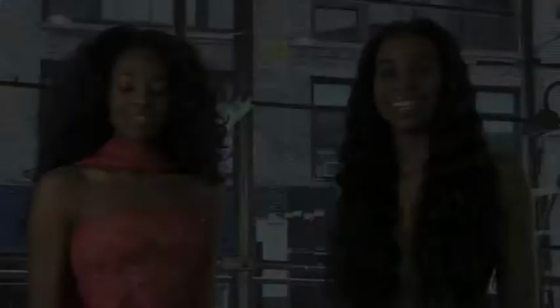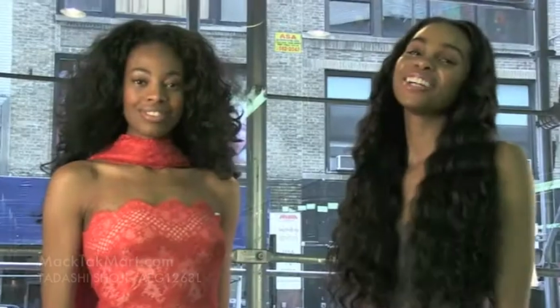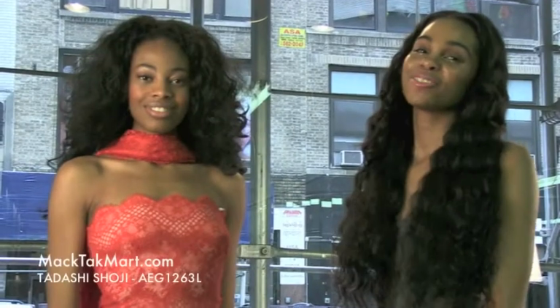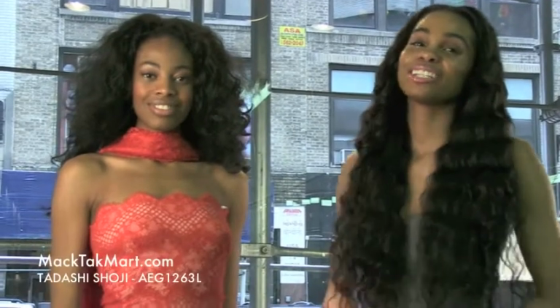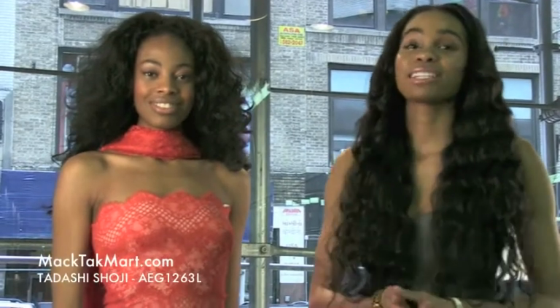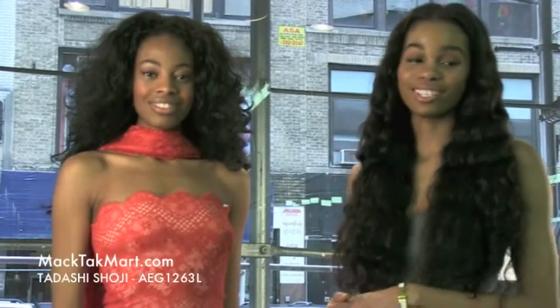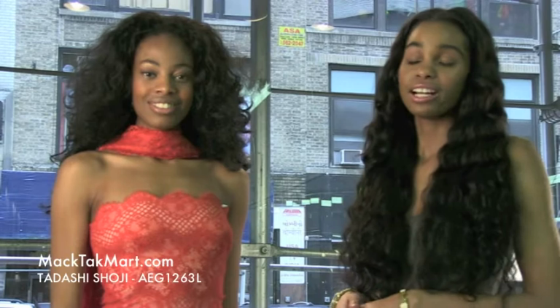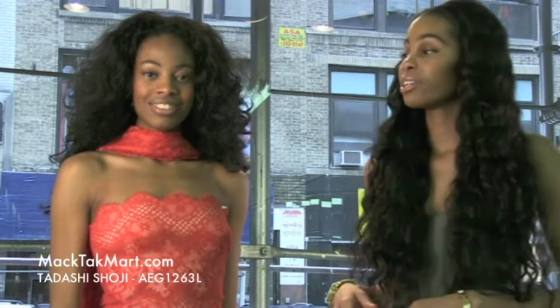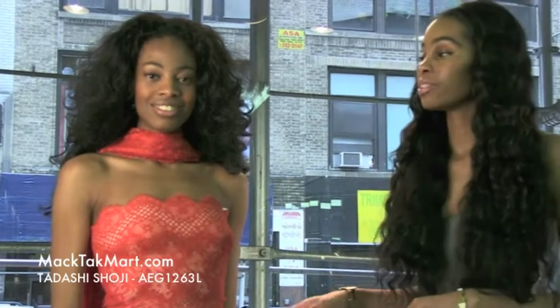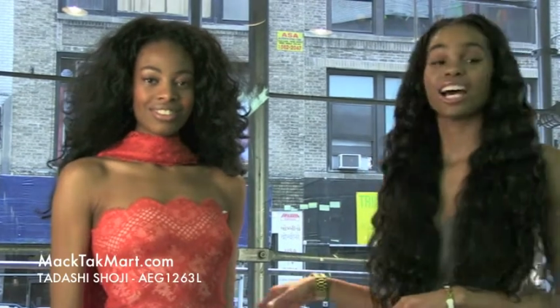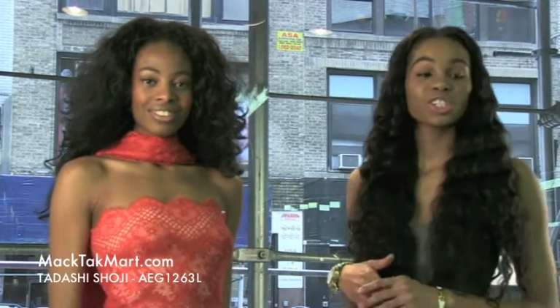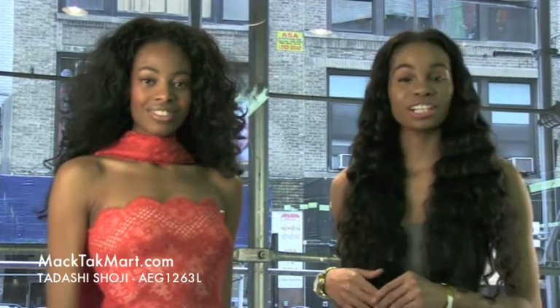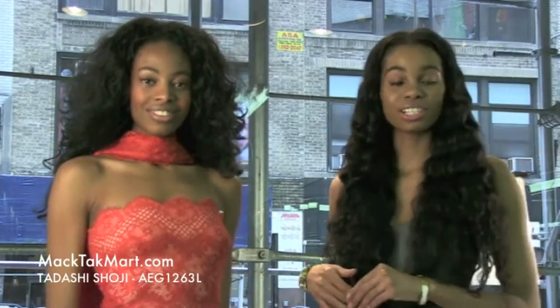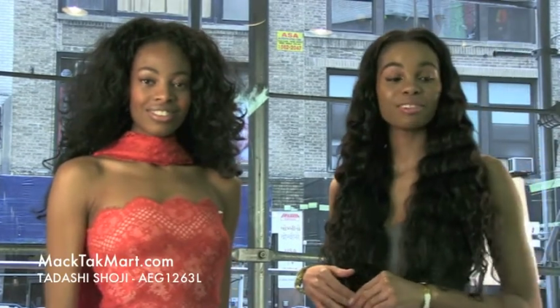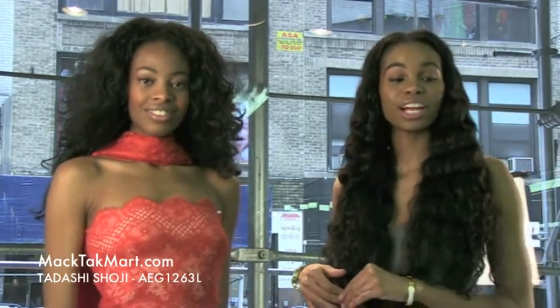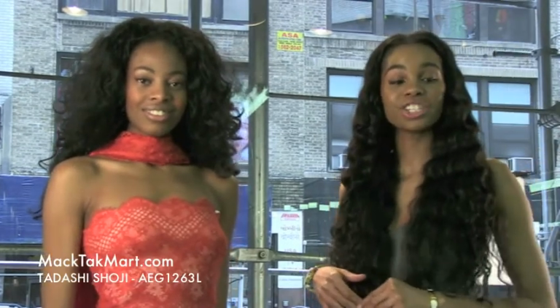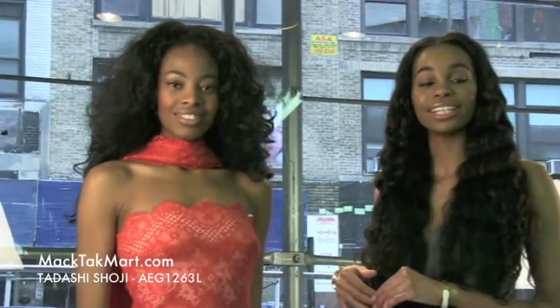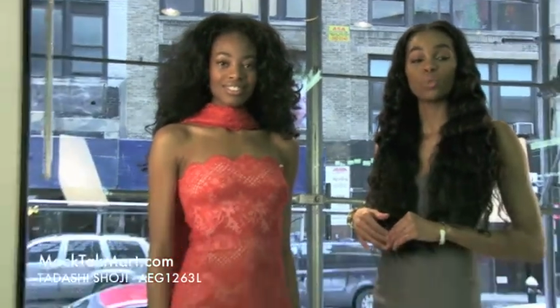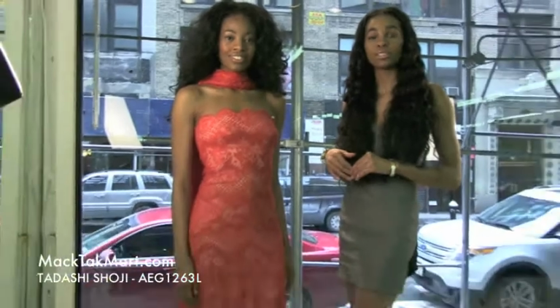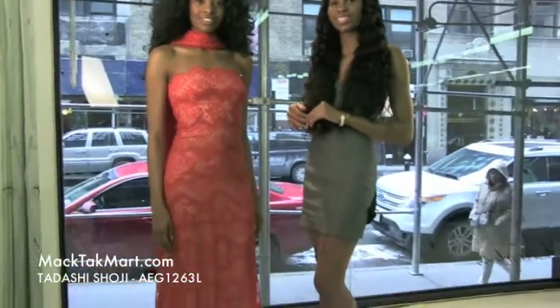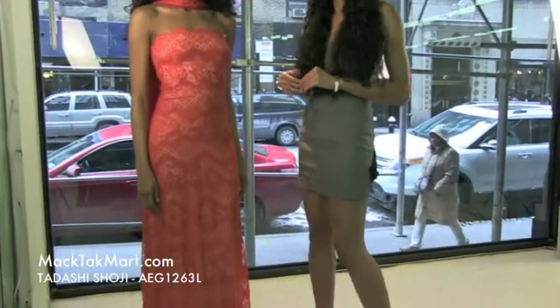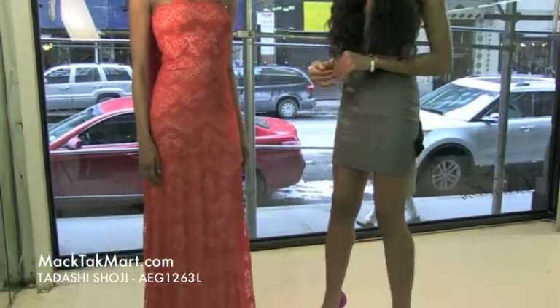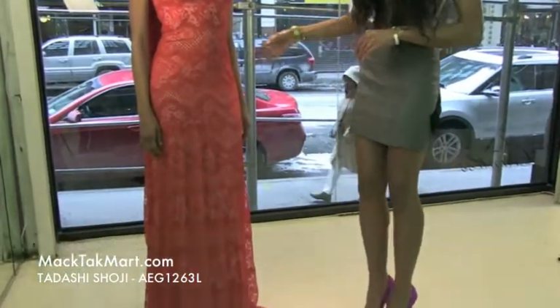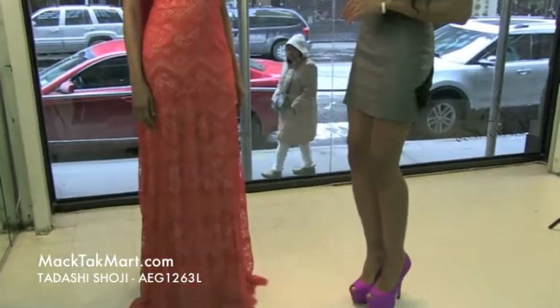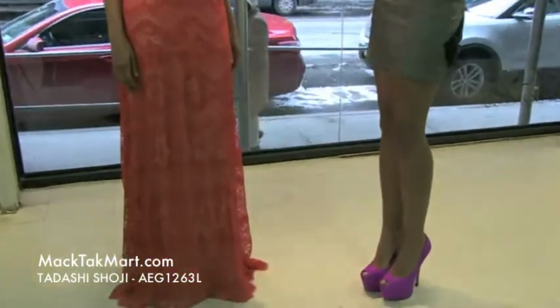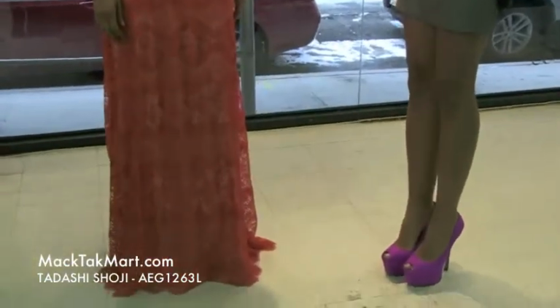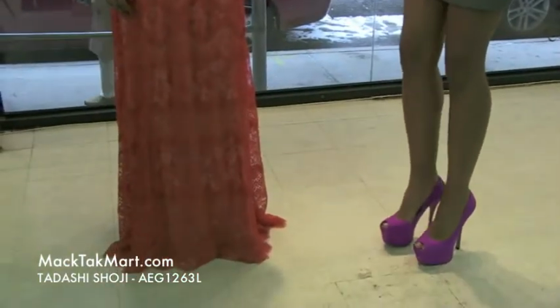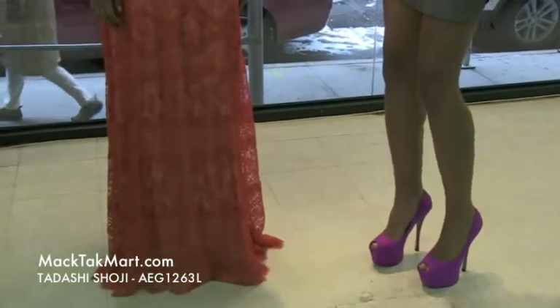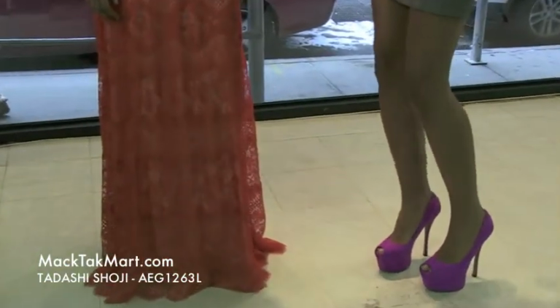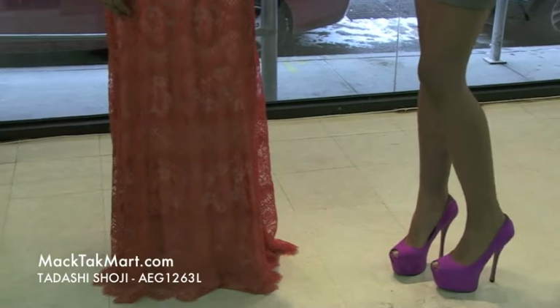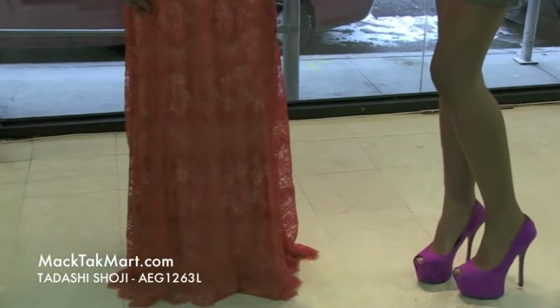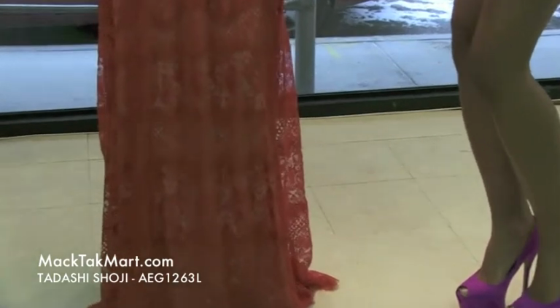Hello and thank you for tuning into MagTacTV. Today we're debuting the Tadashi Shoji collection, style number AGE1263L. This dress is absolutely stunning — it's a lovely lace tube dress.